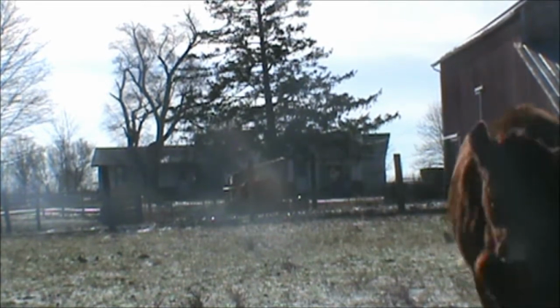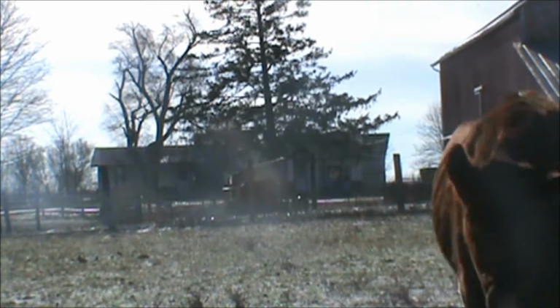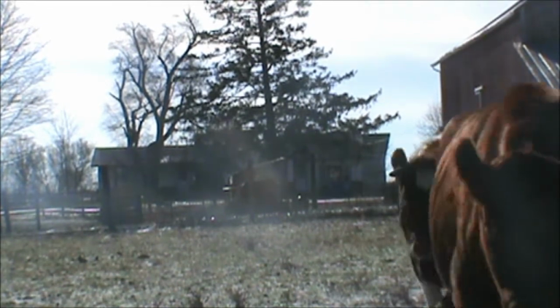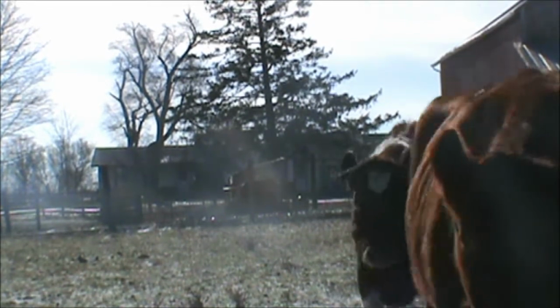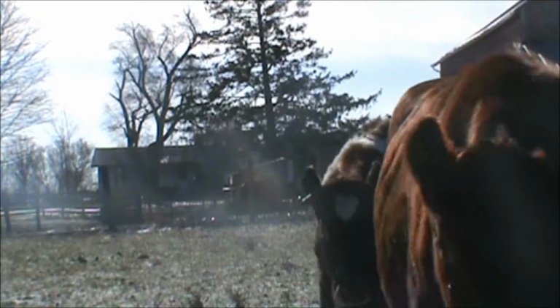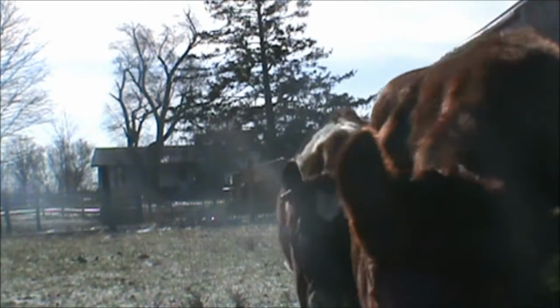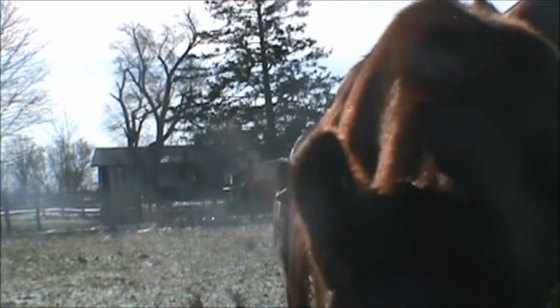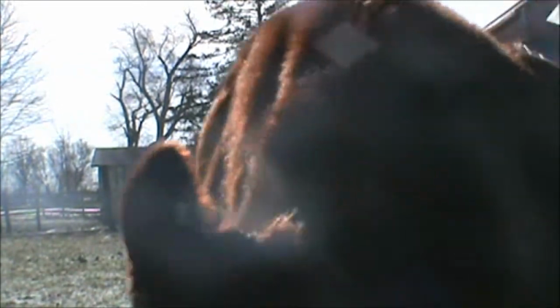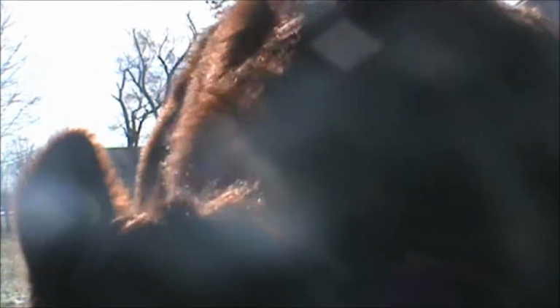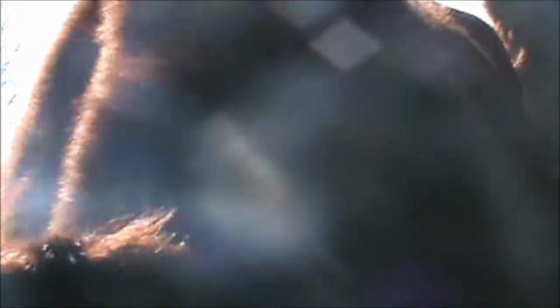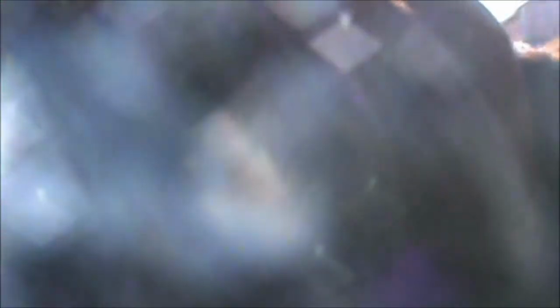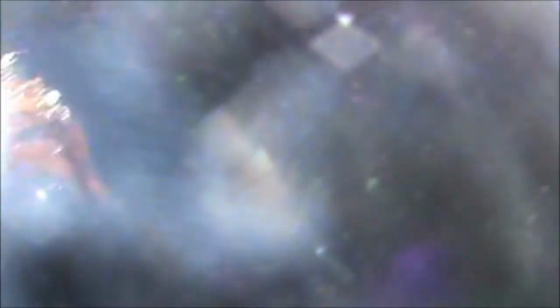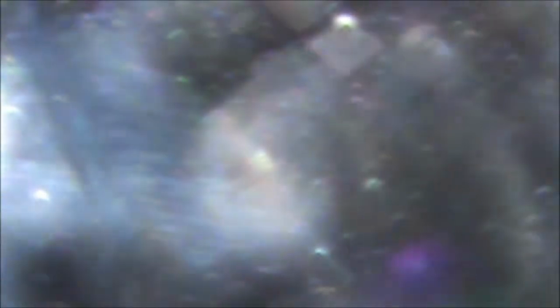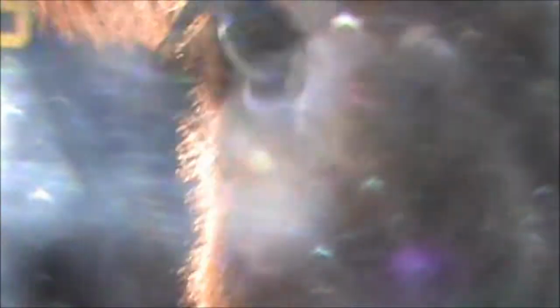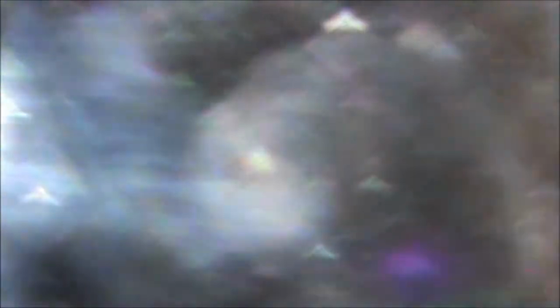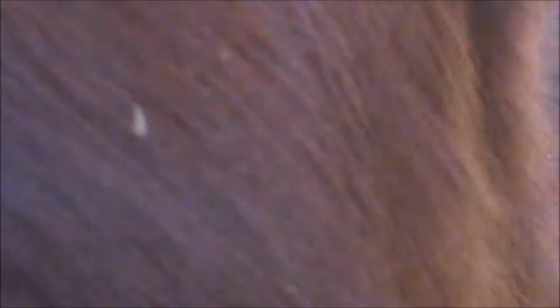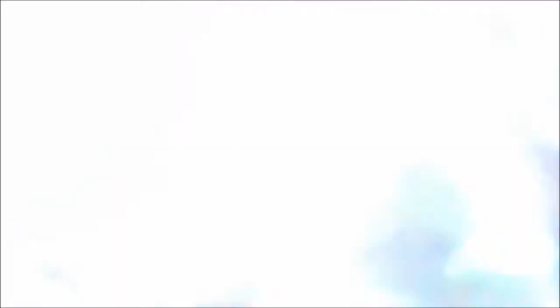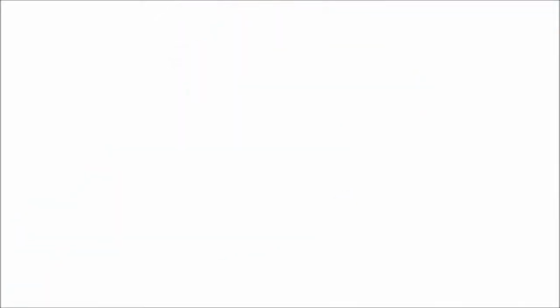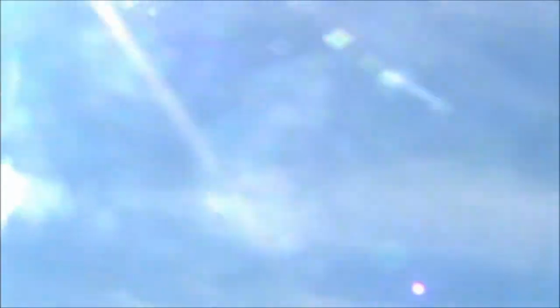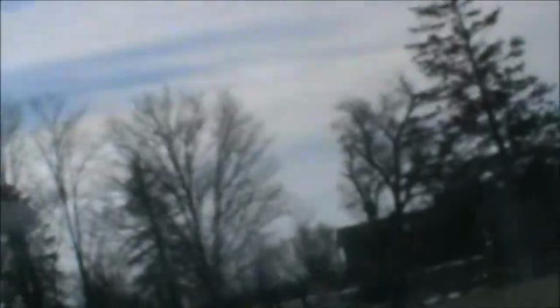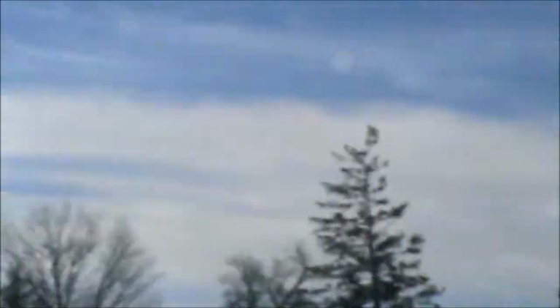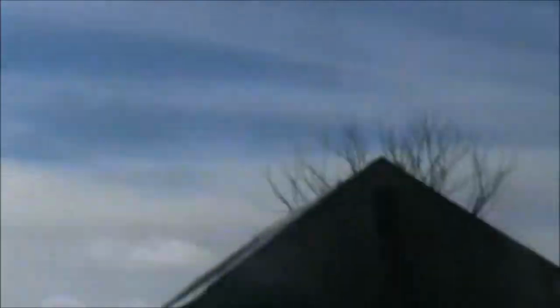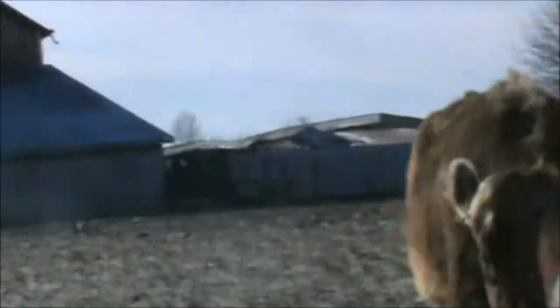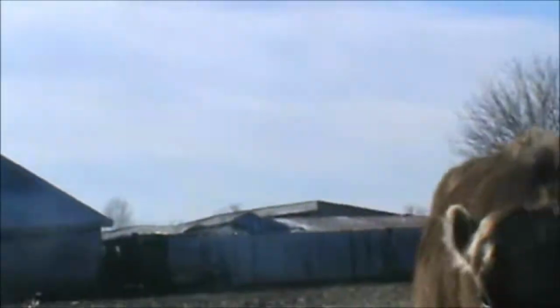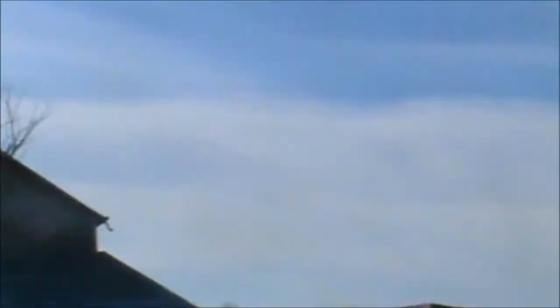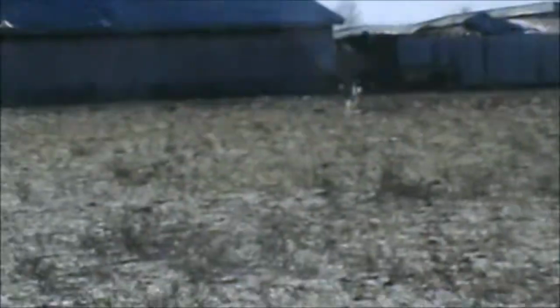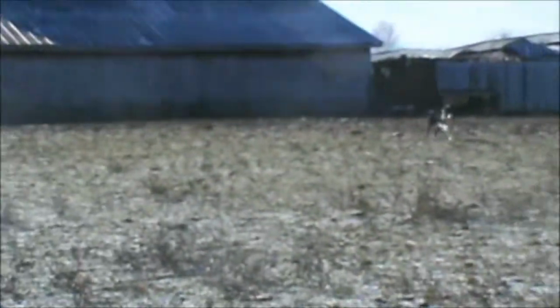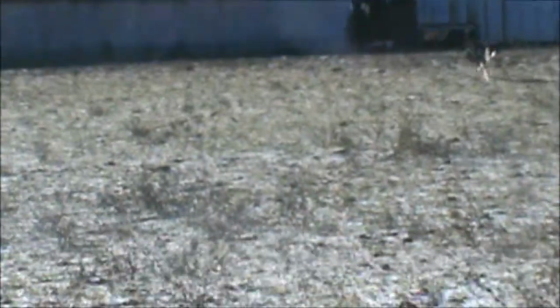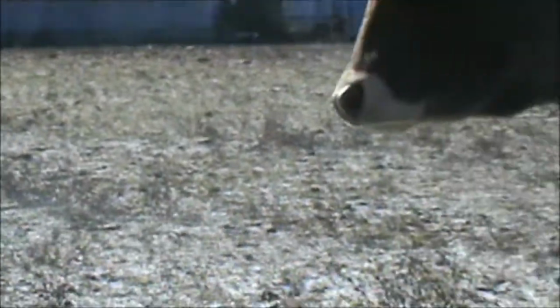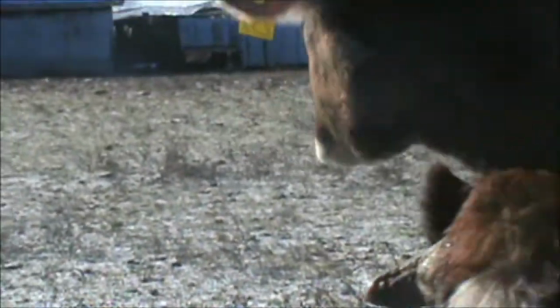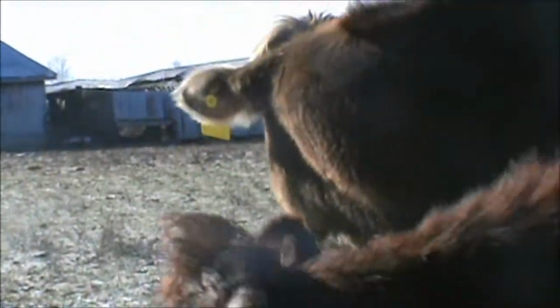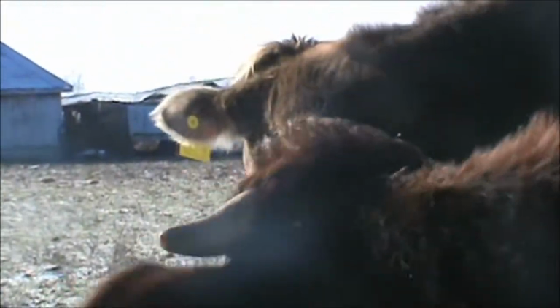I'm going to pick up the camera and just show you that we can lie him down and walk him, and lie him down again when he's got pressure on him. Lie down.